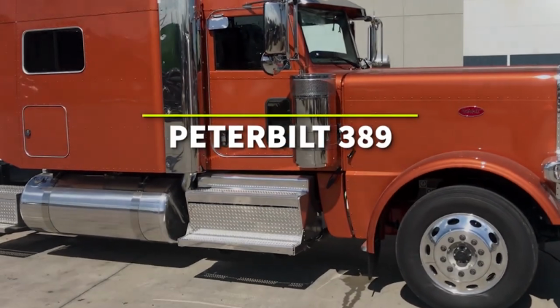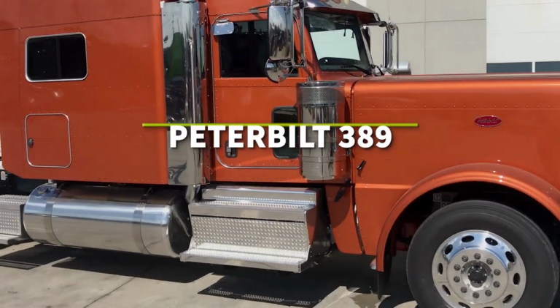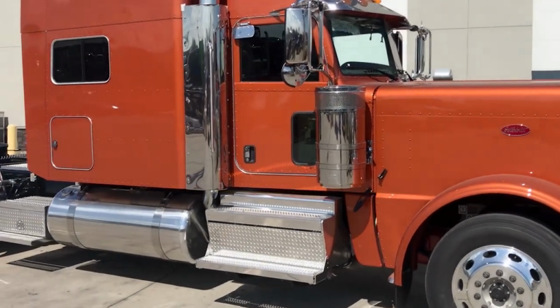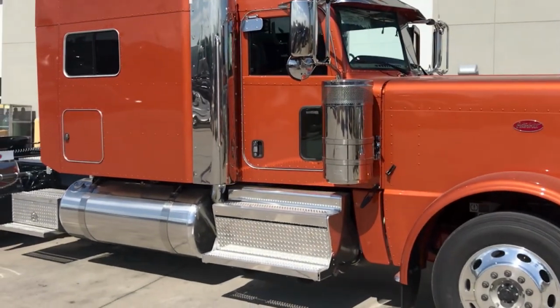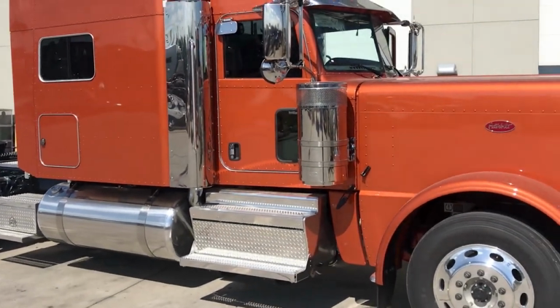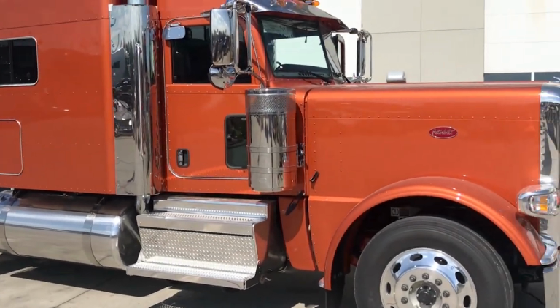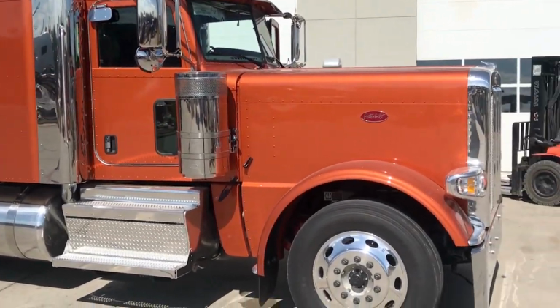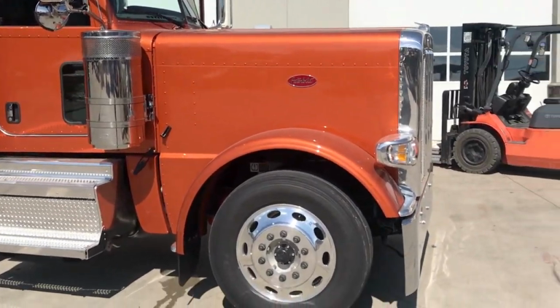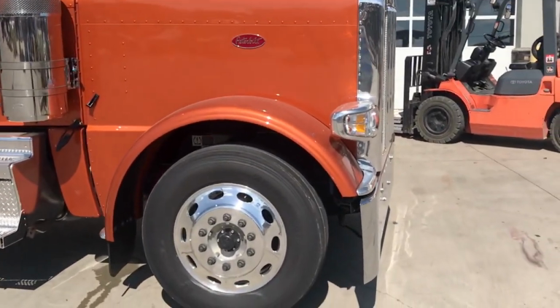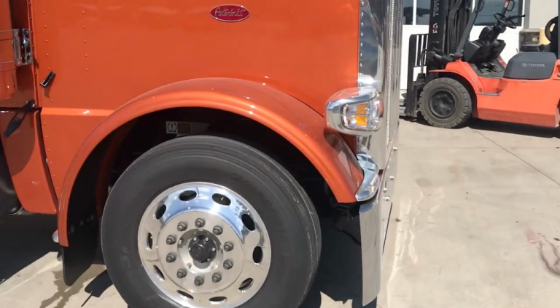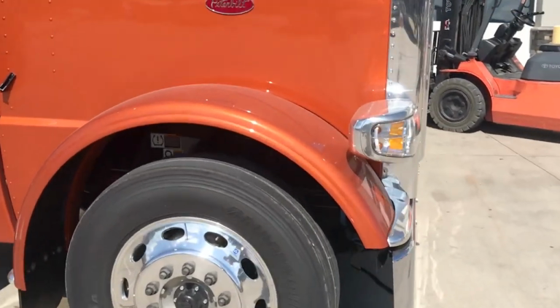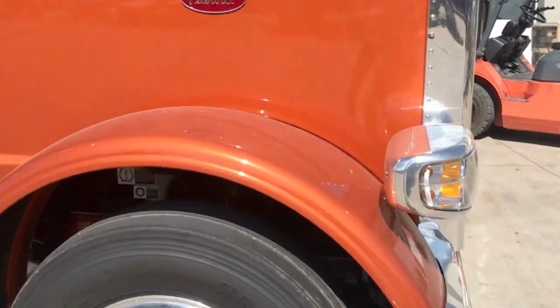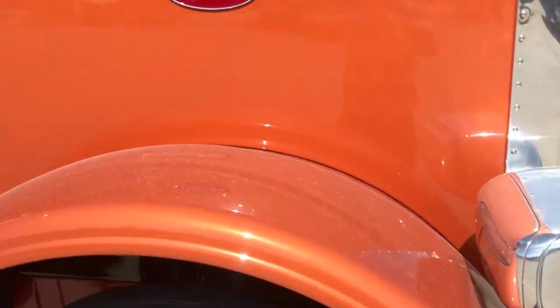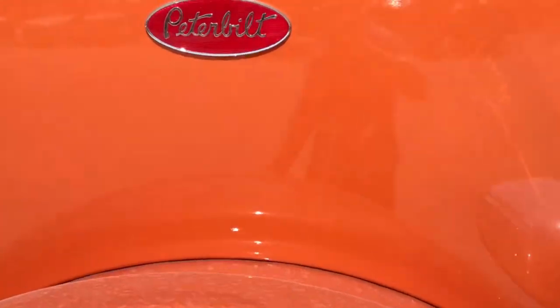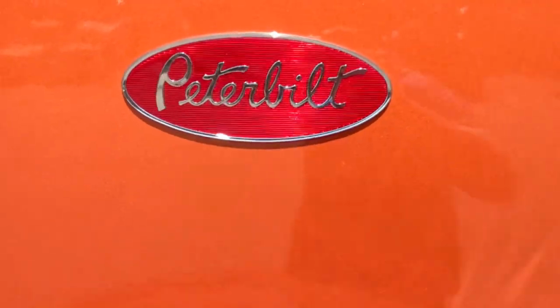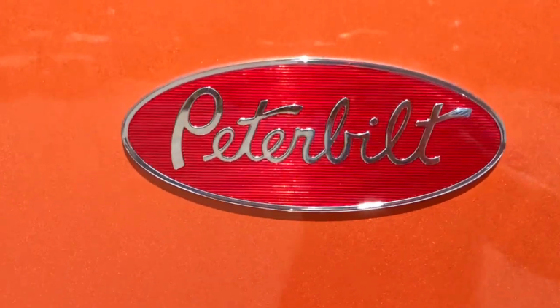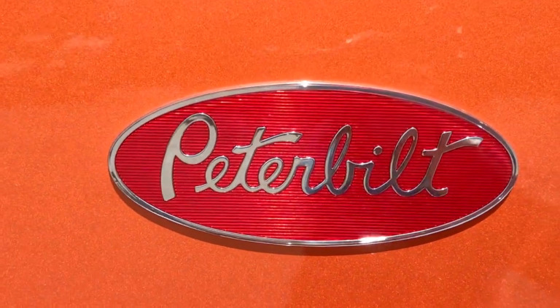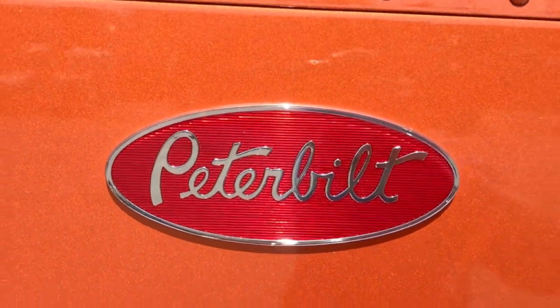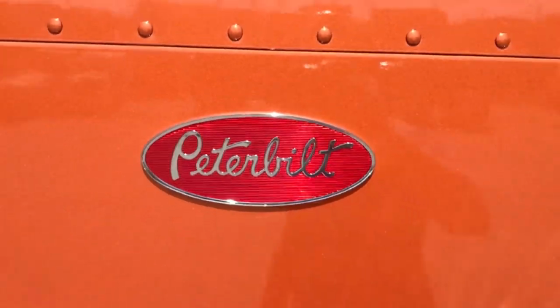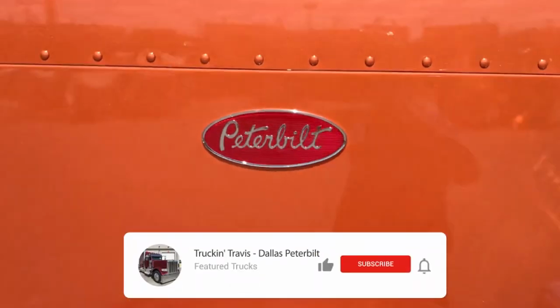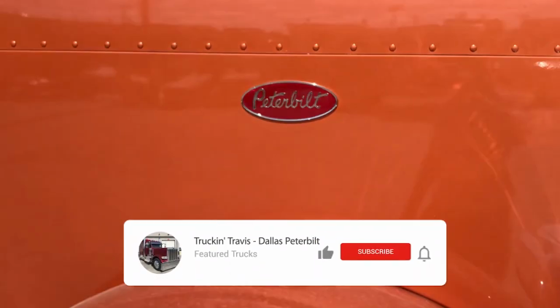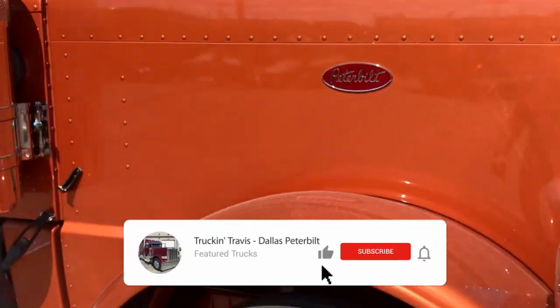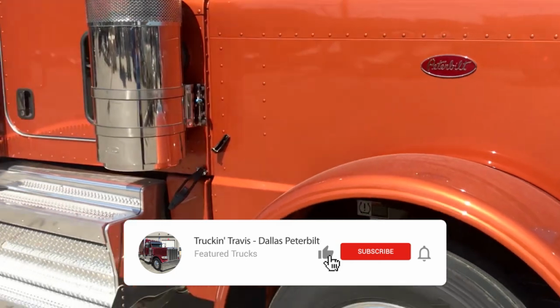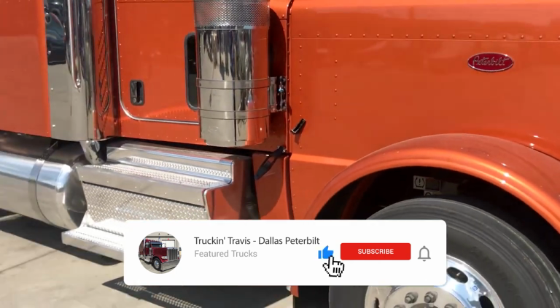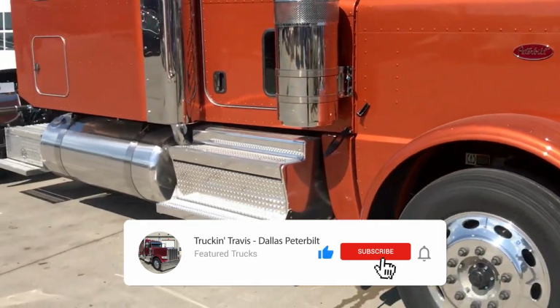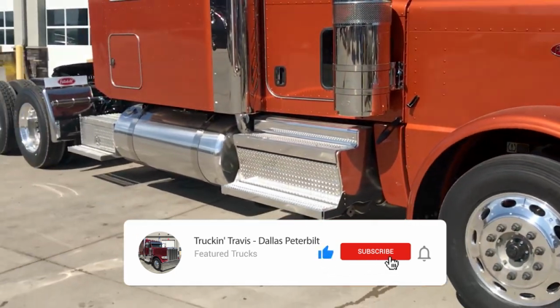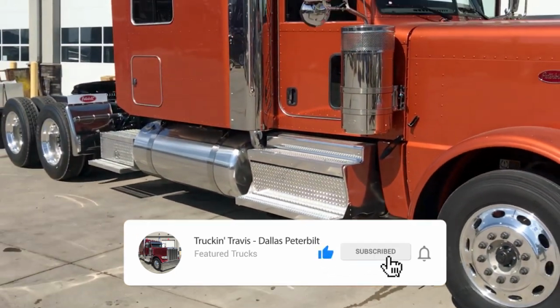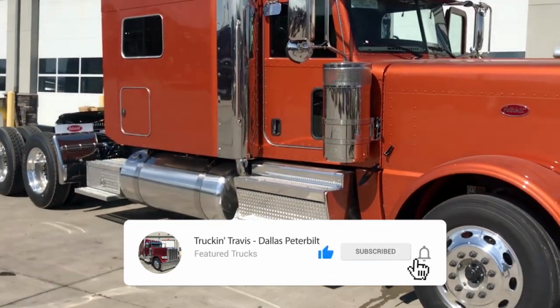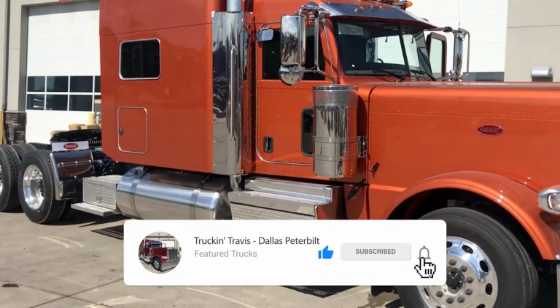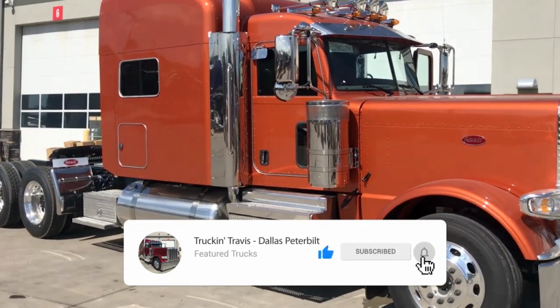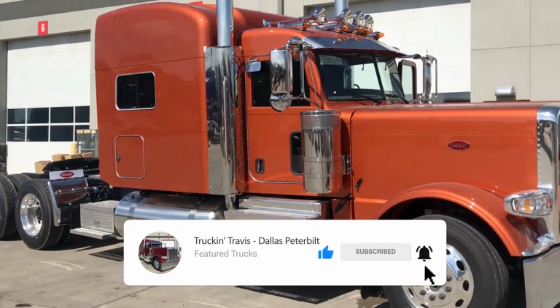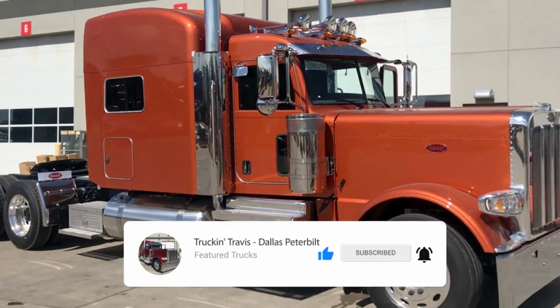This is a true owner-operator spec truck. We'll take a look at the exterior real quick — this golden amber metallic looks great. It's not just a typical fleet color. If you're an owner-operator and you want to stand out, this is the color.